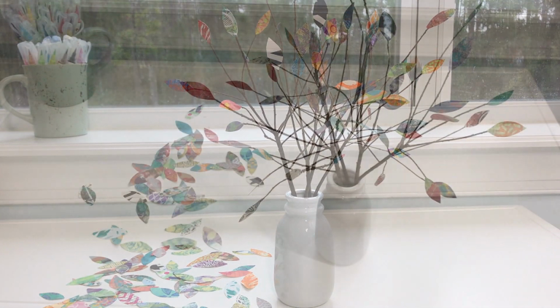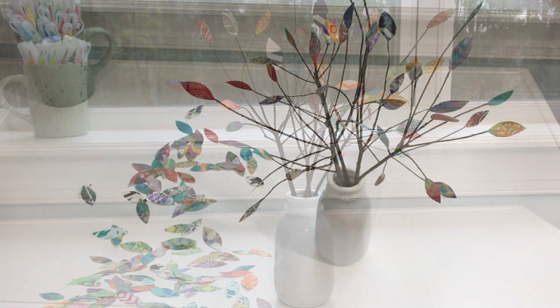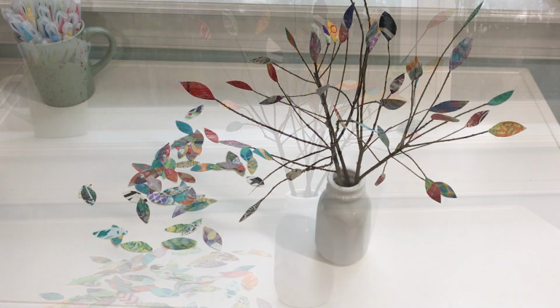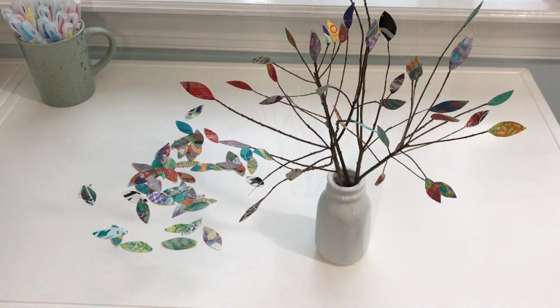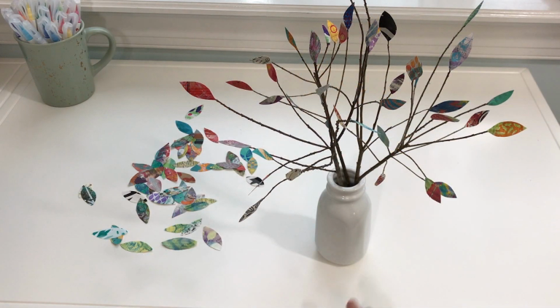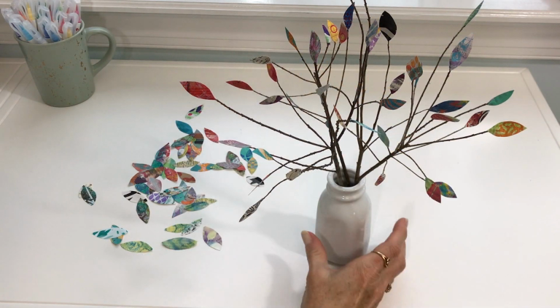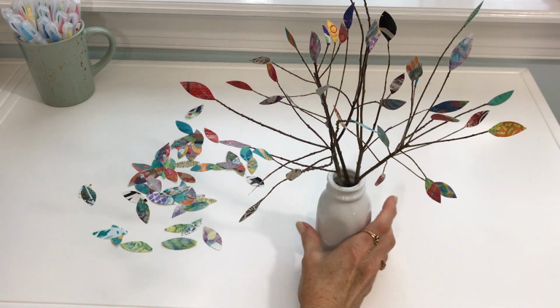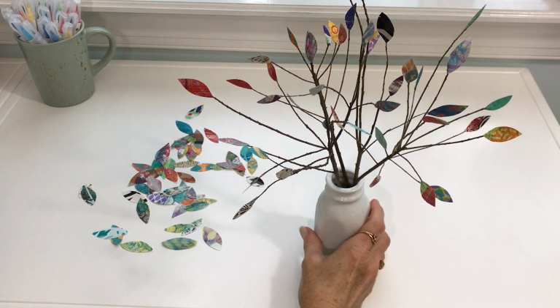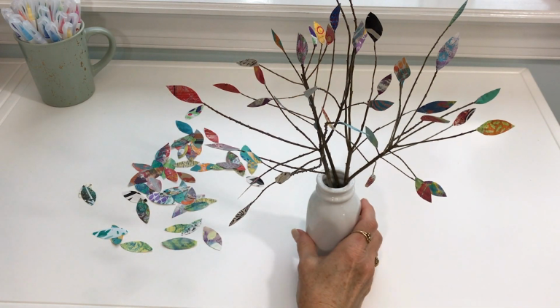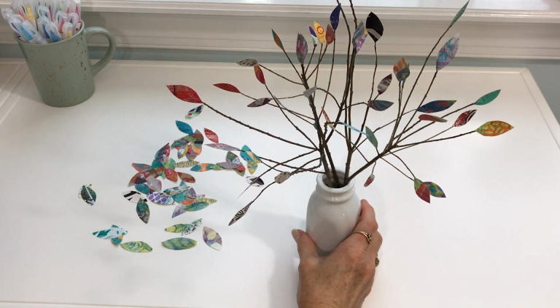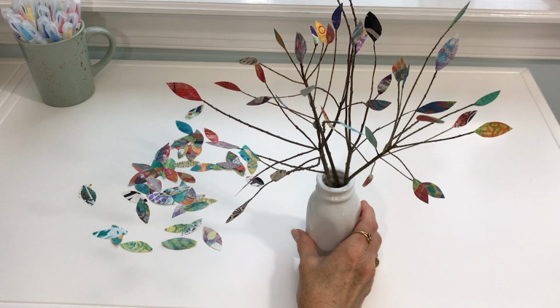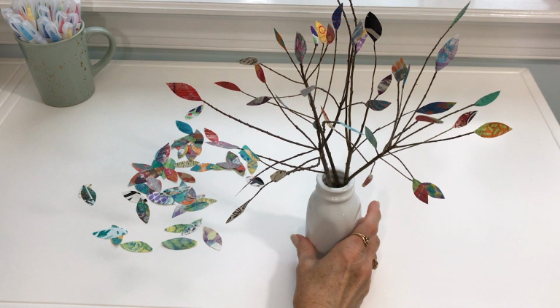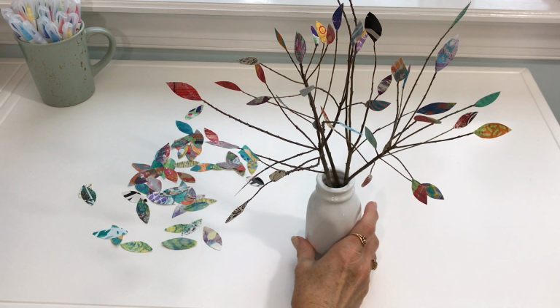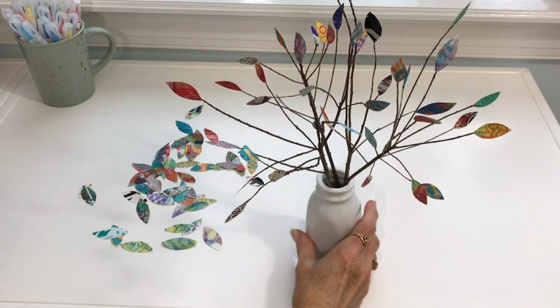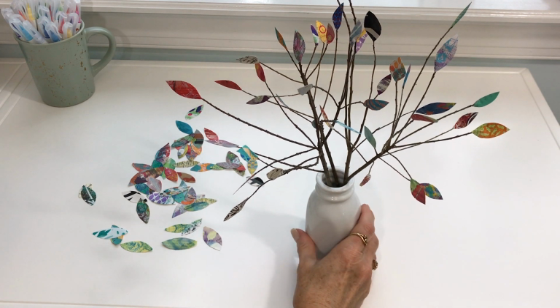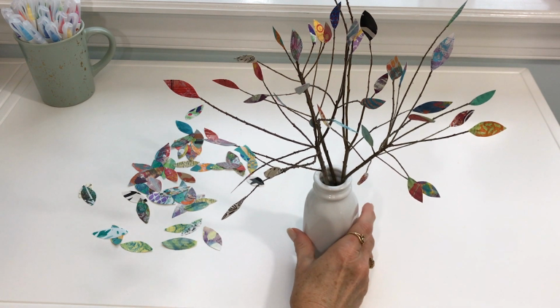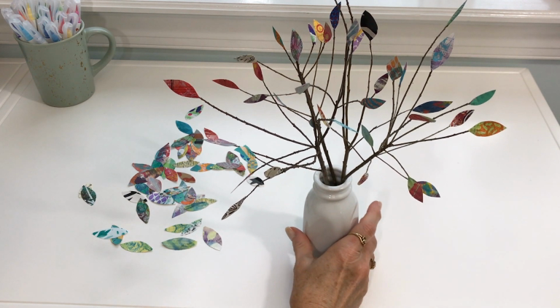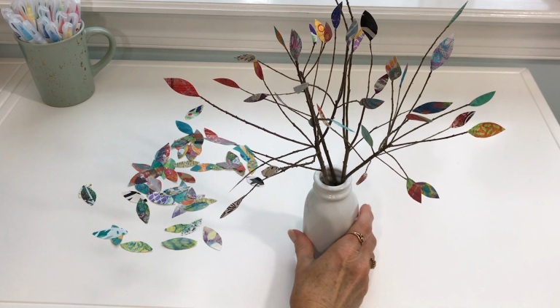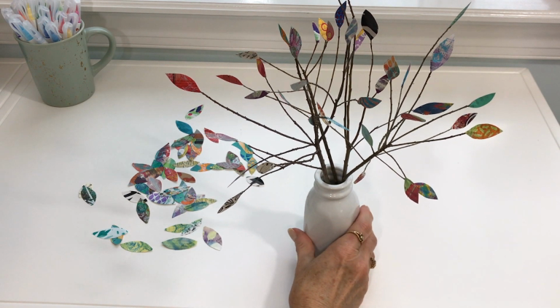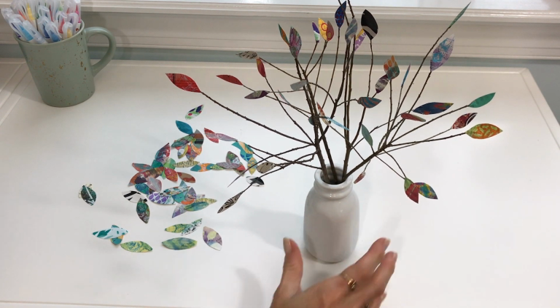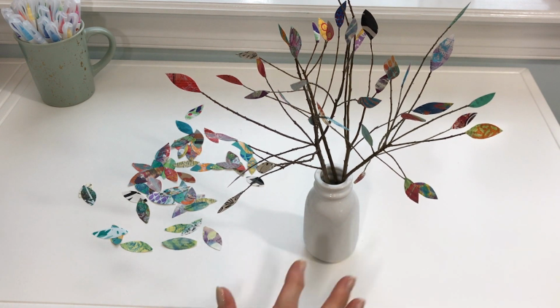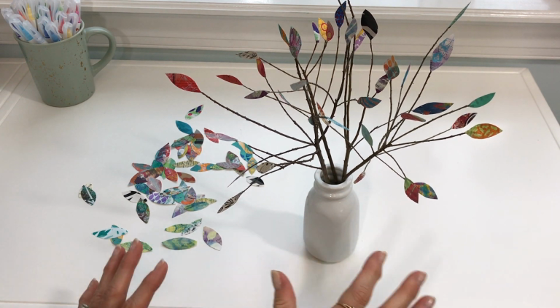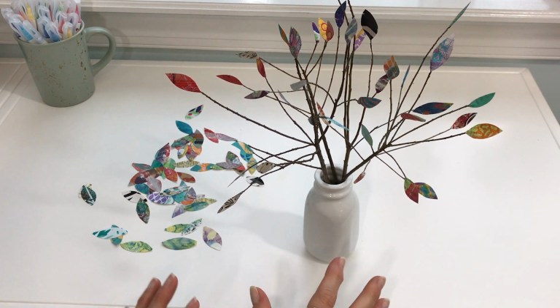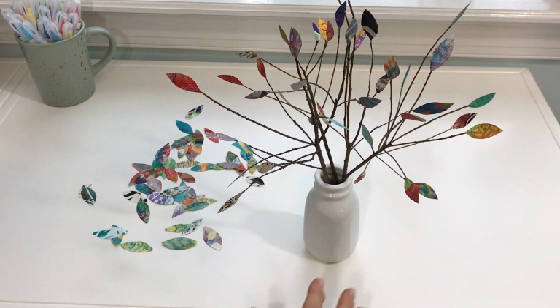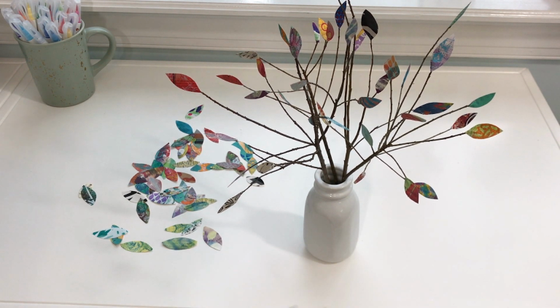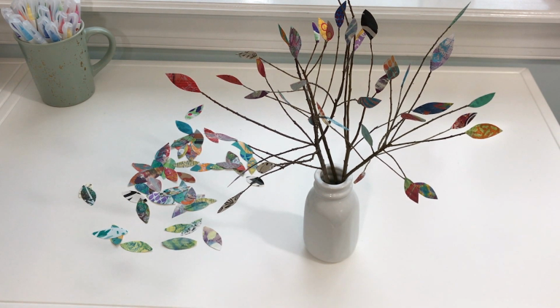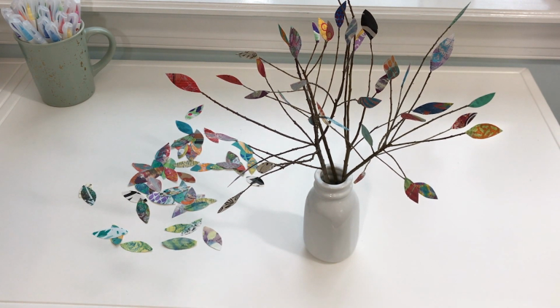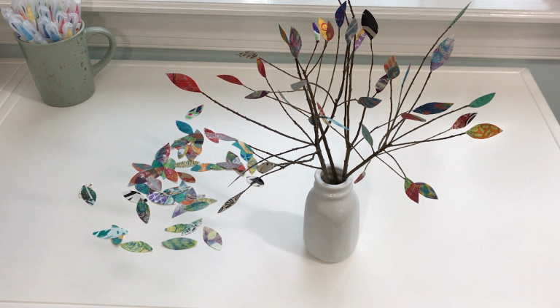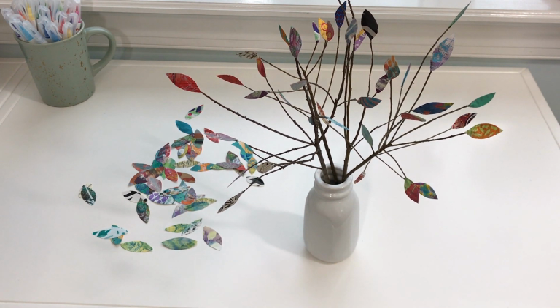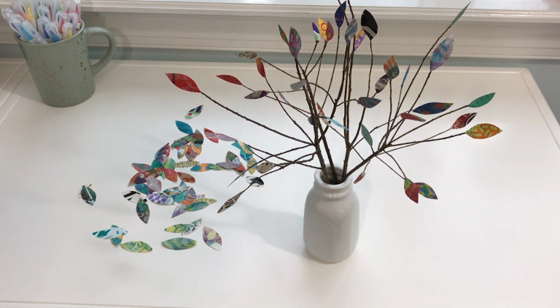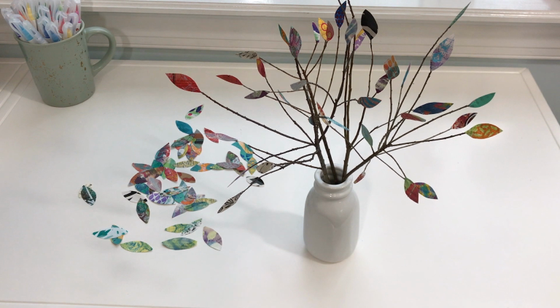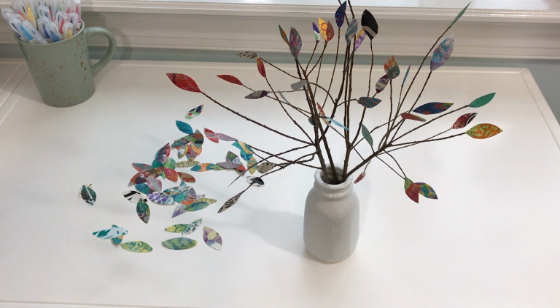Hi, everyone. I'm sitting over next to my window today so that I would have a clear shot to show you this little project I worked on yesterday.